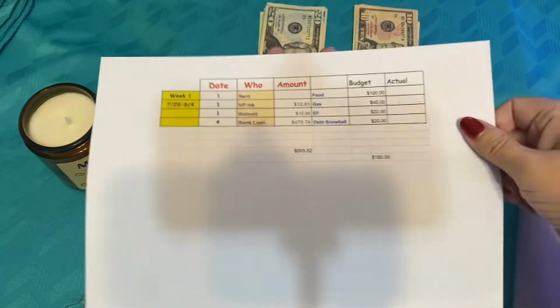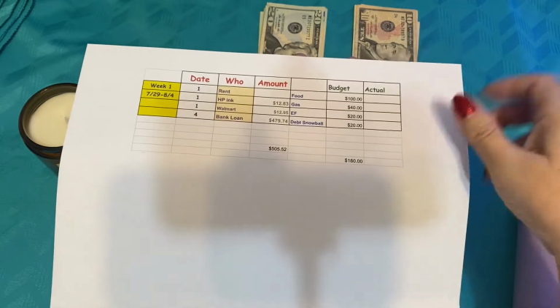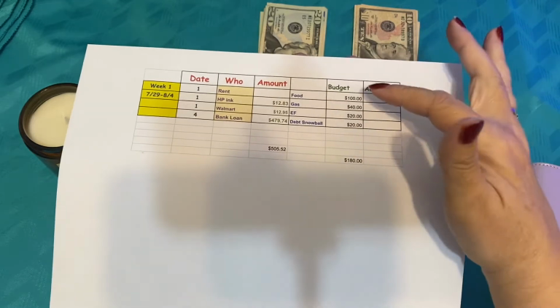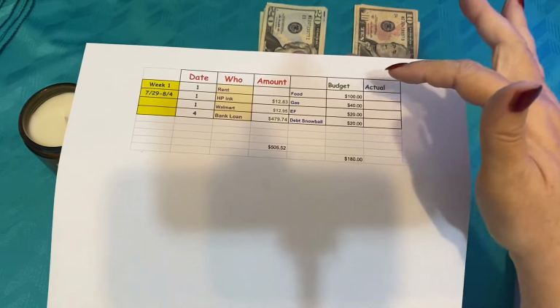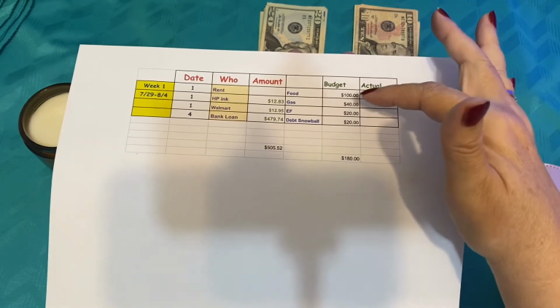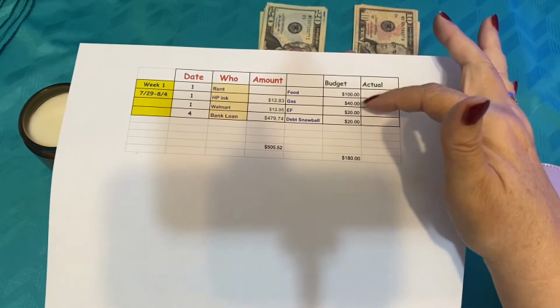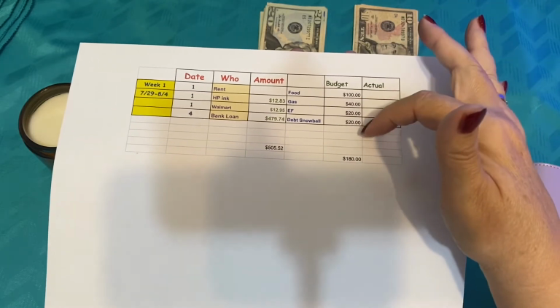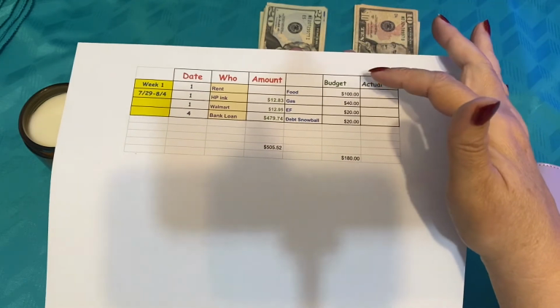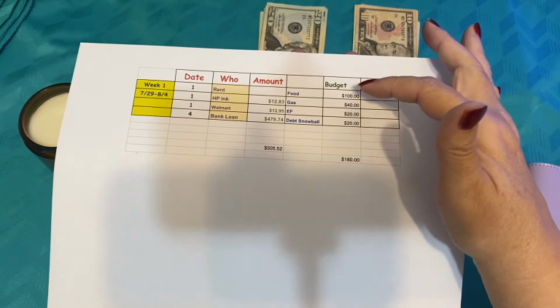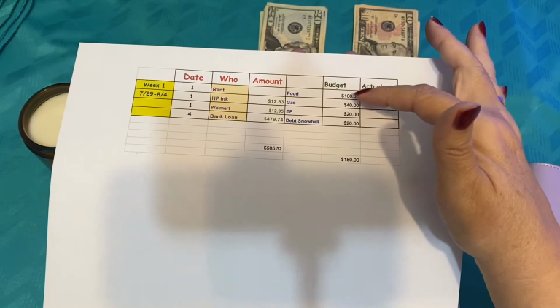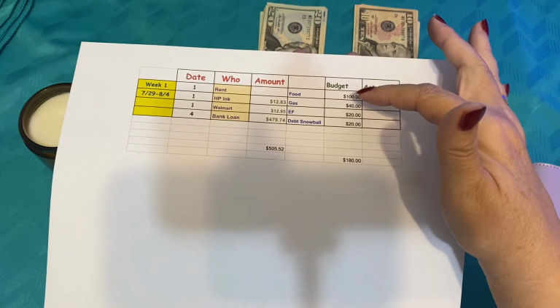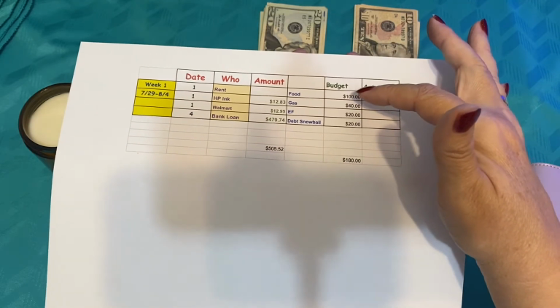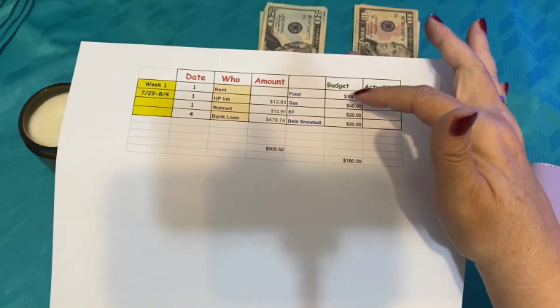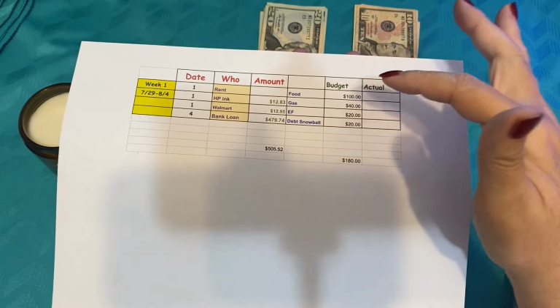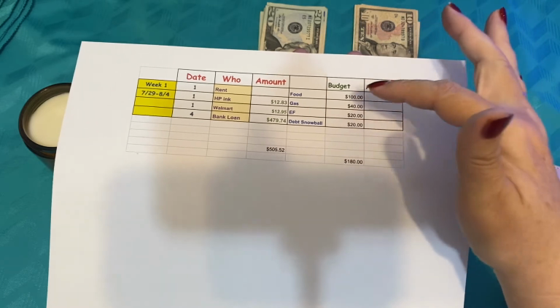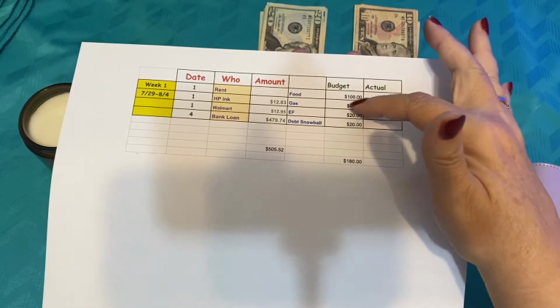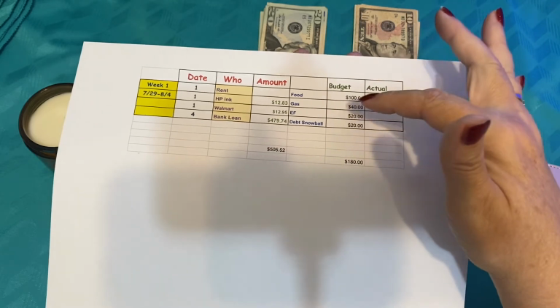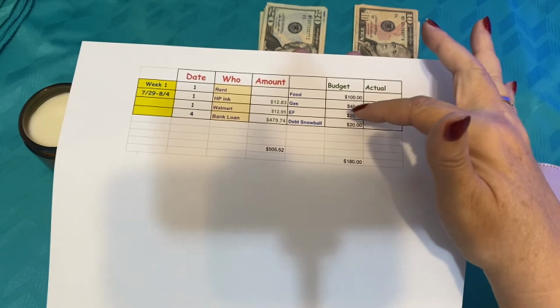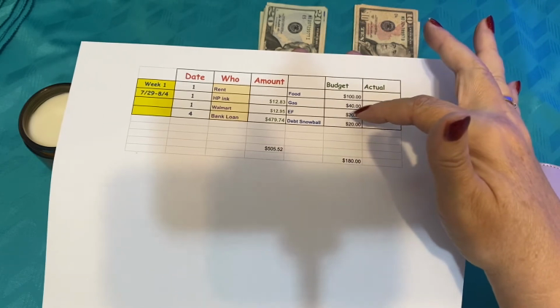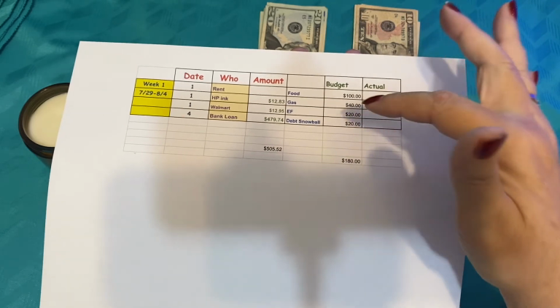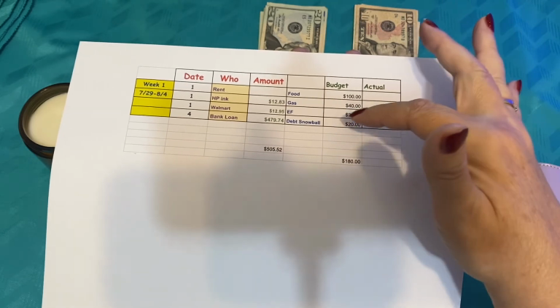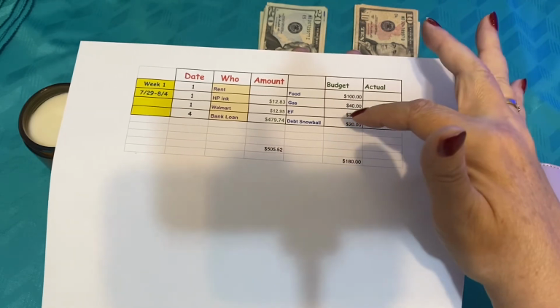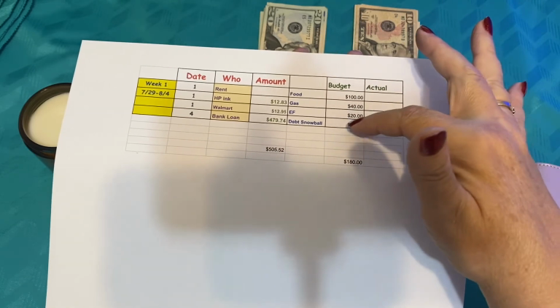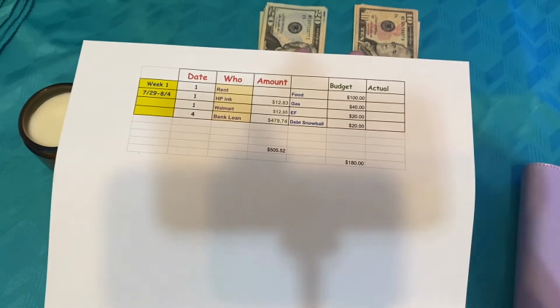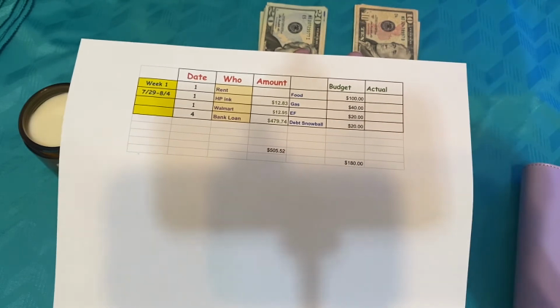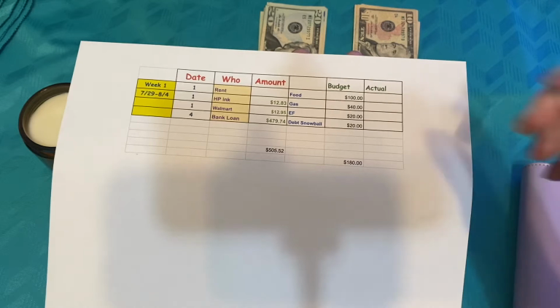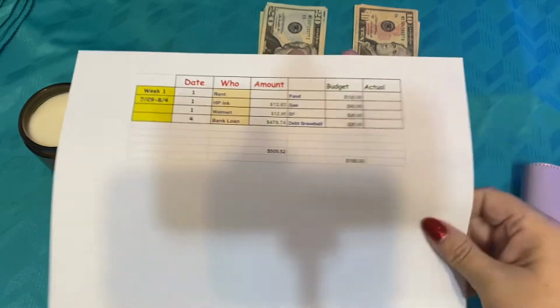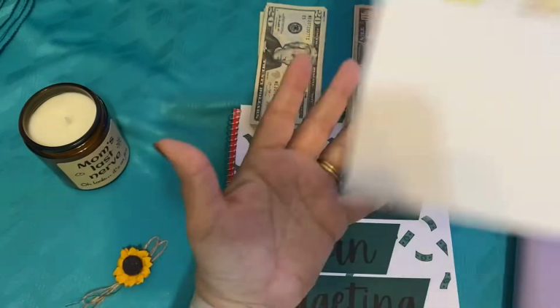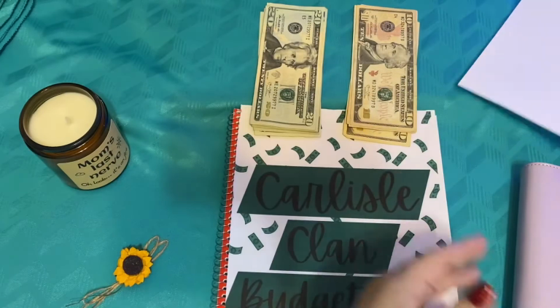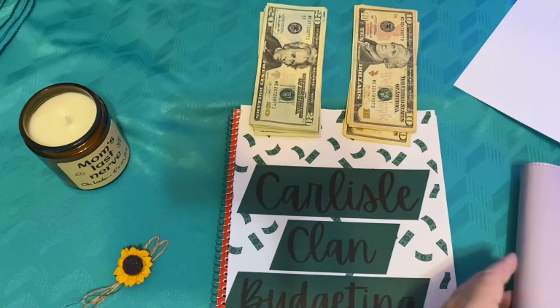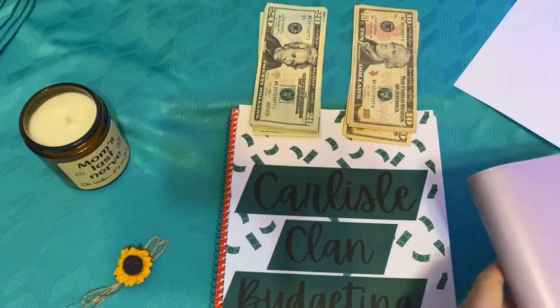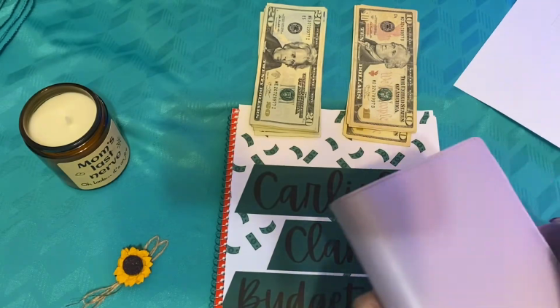I'm also going to be doing some cash stuffing where I'm going to put in $100 for our food, $40 for gas, $20 to our emergency fund, and $20 for our debt snowball. So let's get that party started.